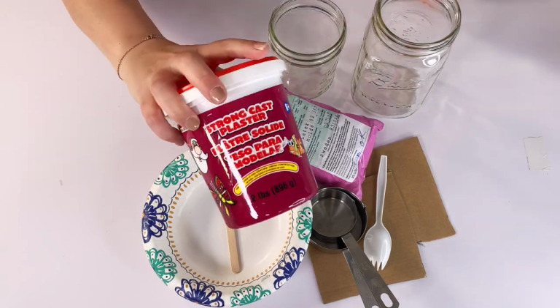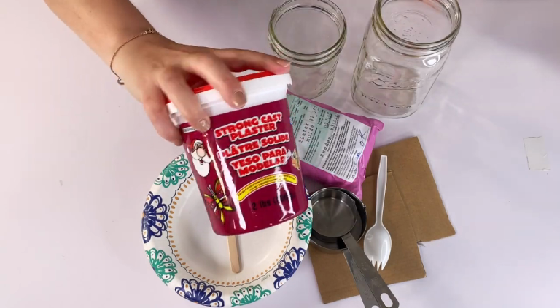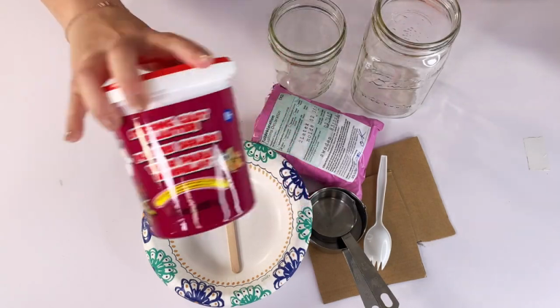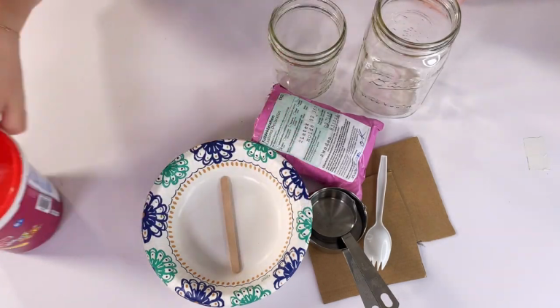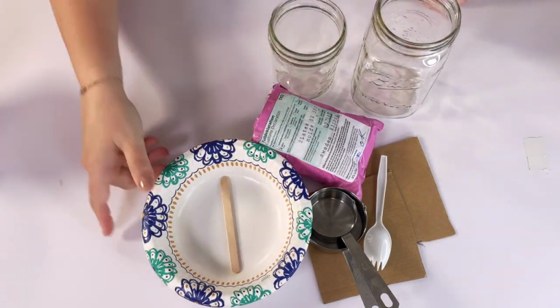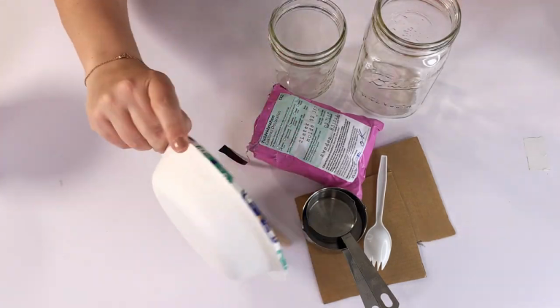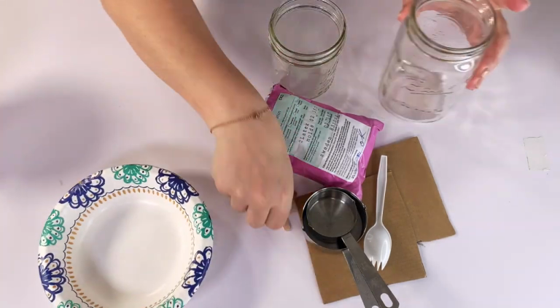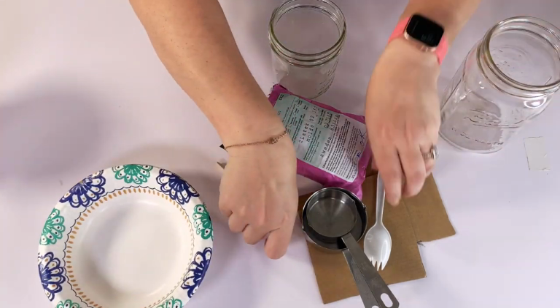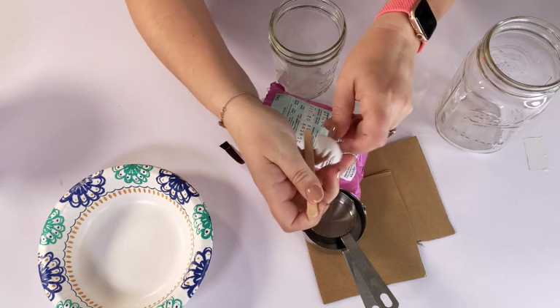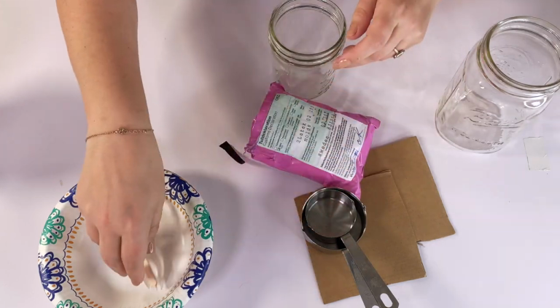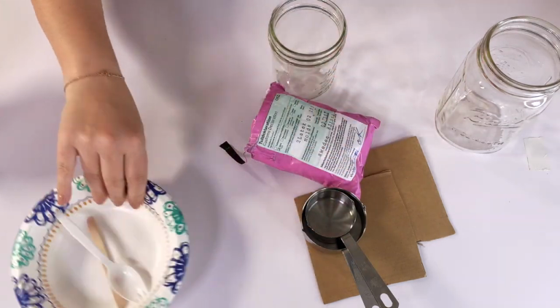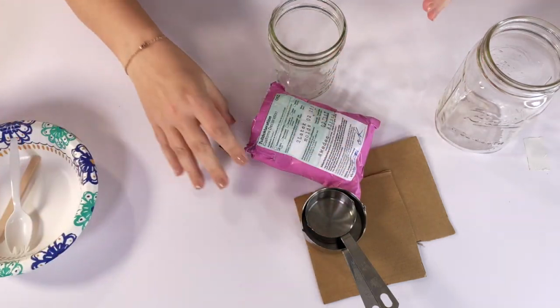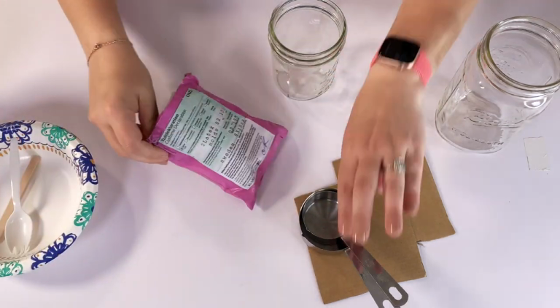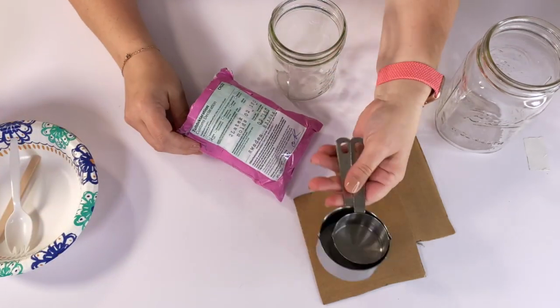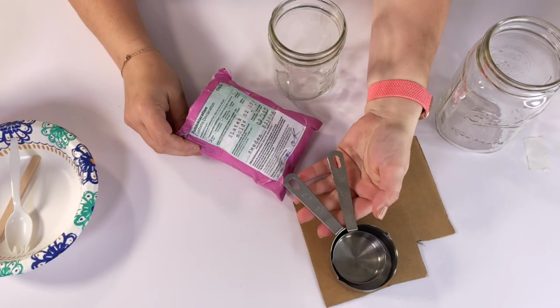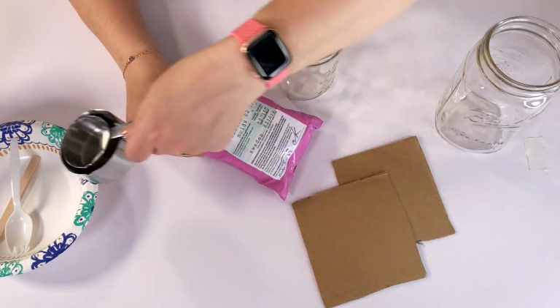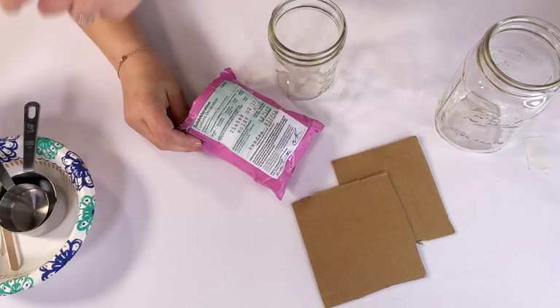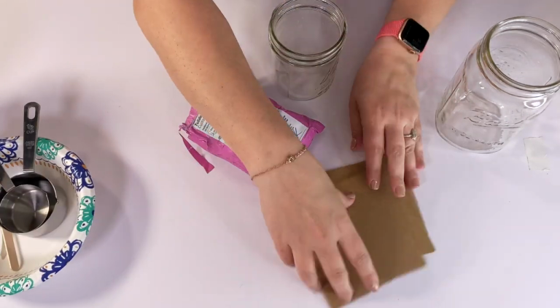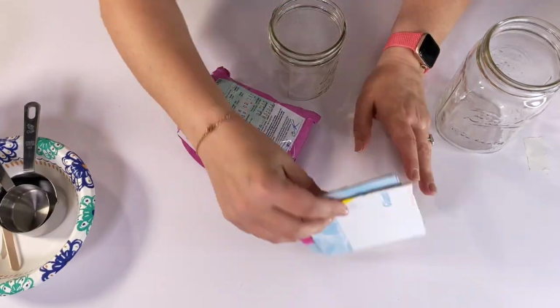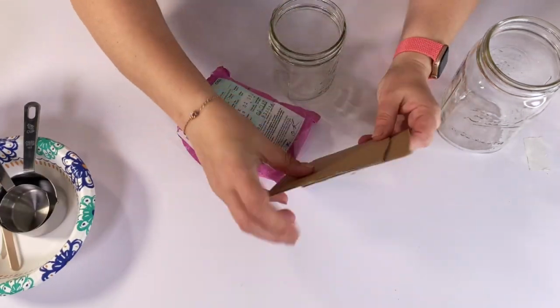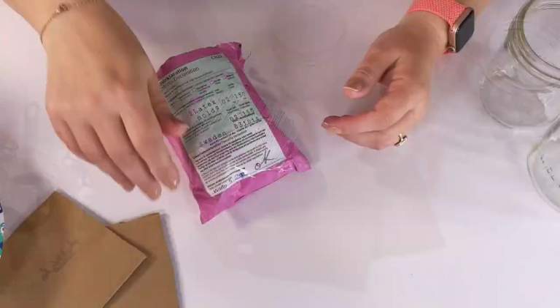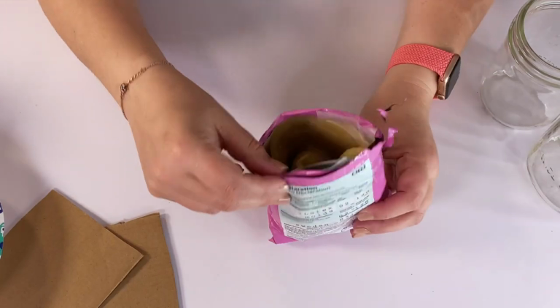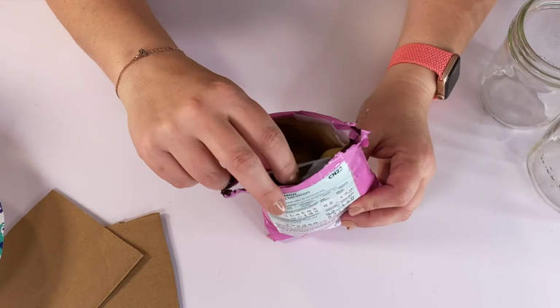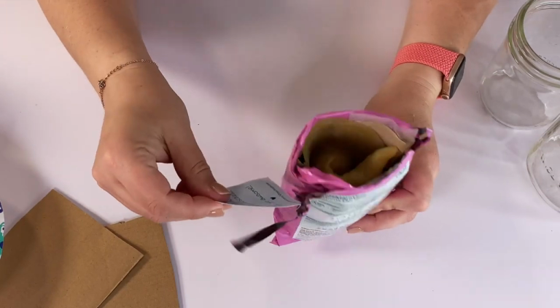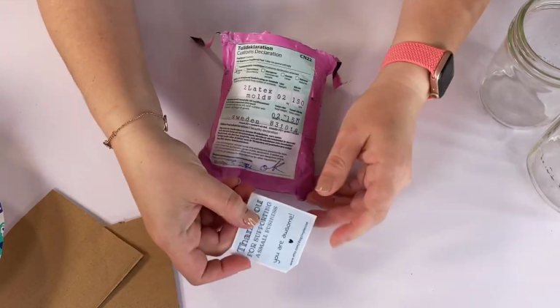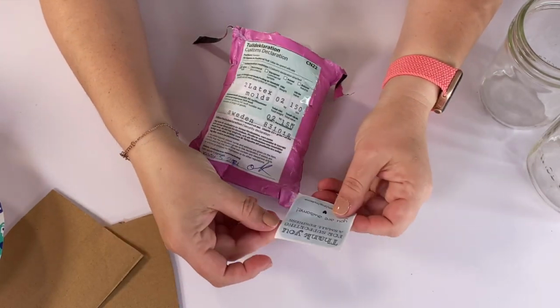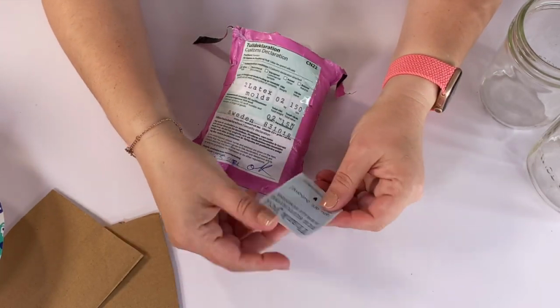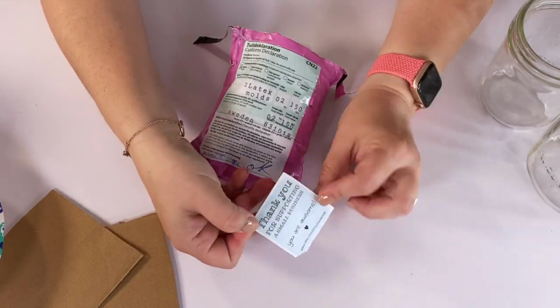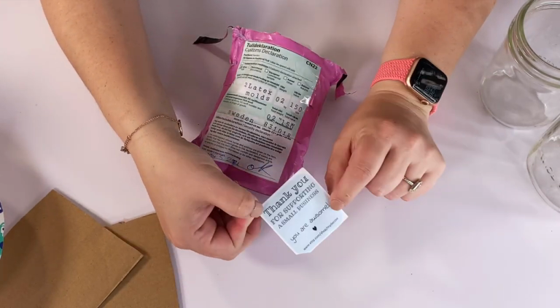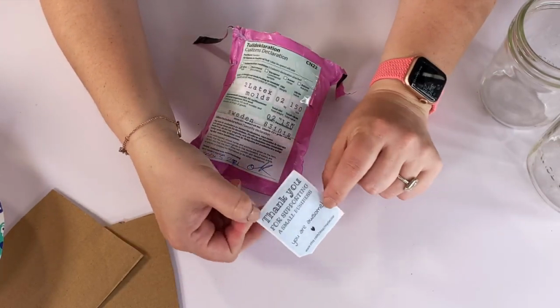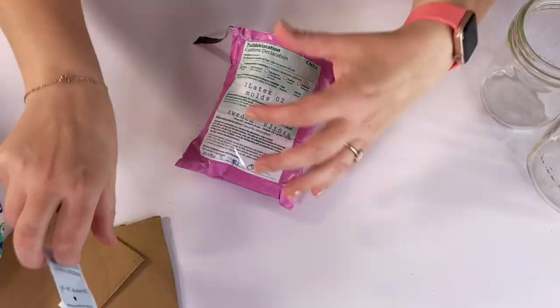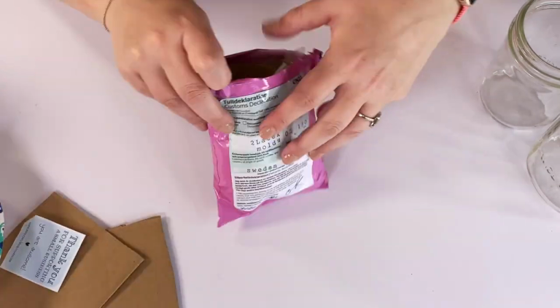To get started we're going to use some plaster, a disposable bowl, stir stick and spork, measuring cups, and cardboard and cups to put our molds into. Speaking of the molds, I bought these on Etsy — I'll put all the information below.